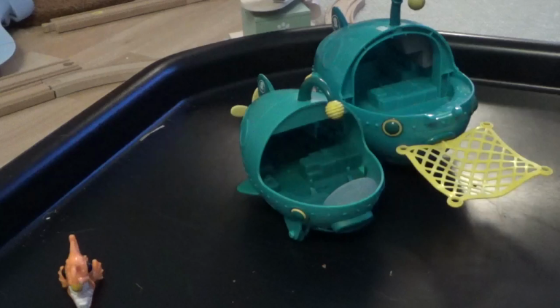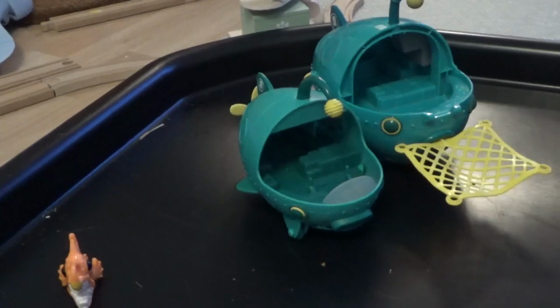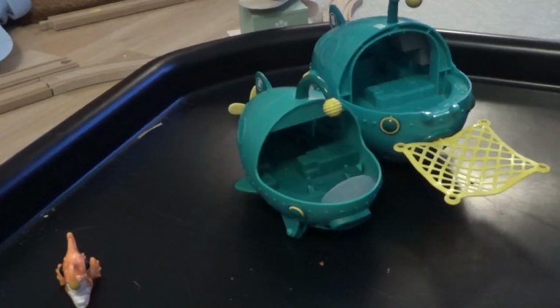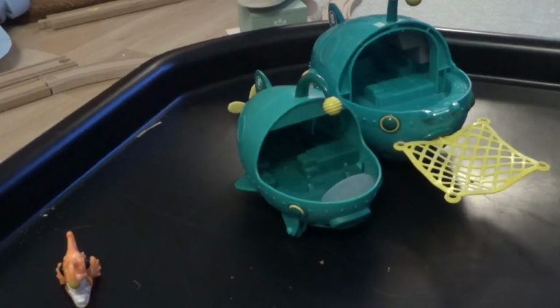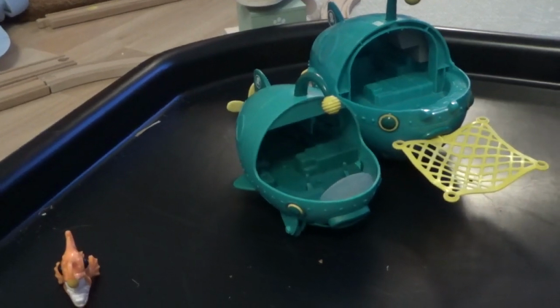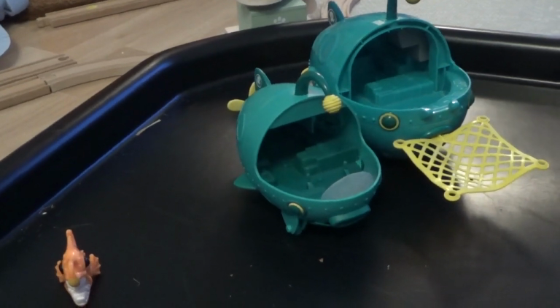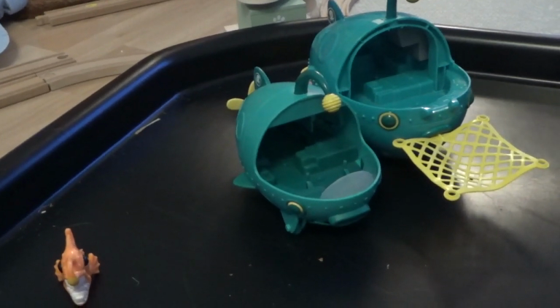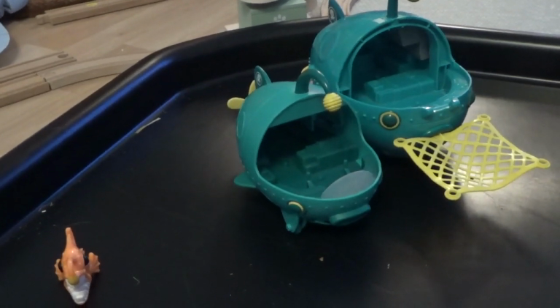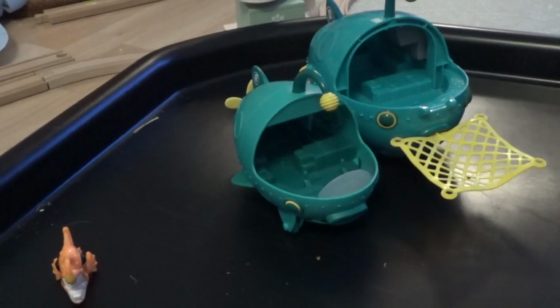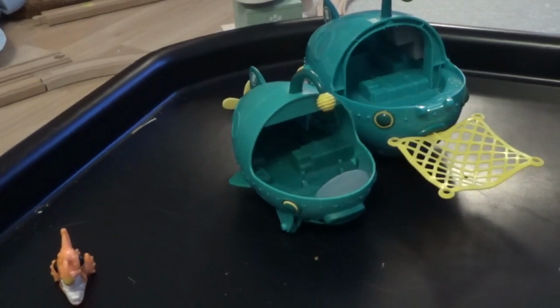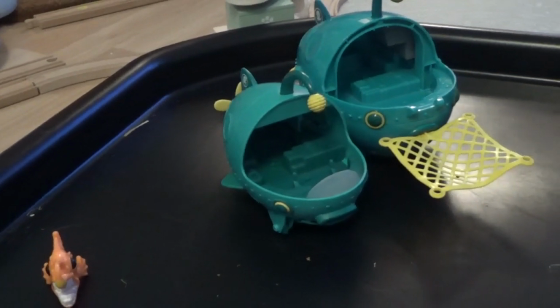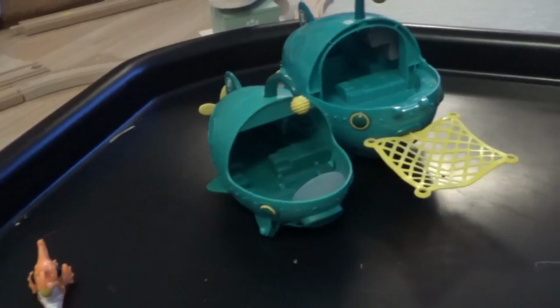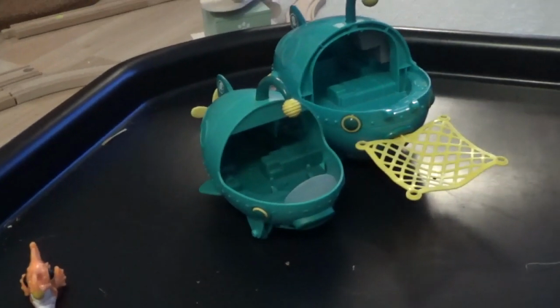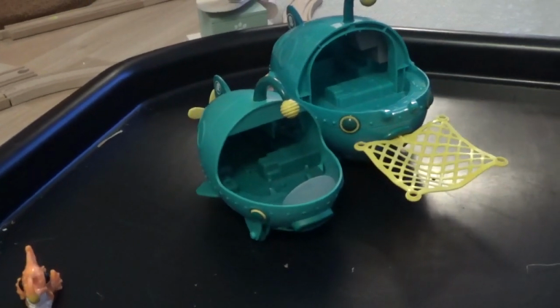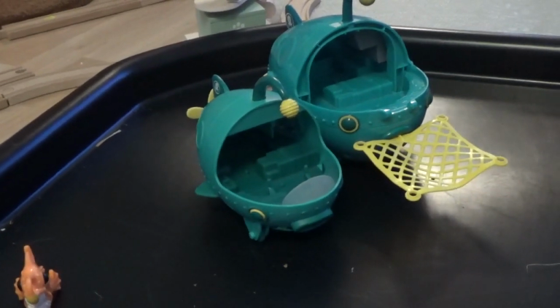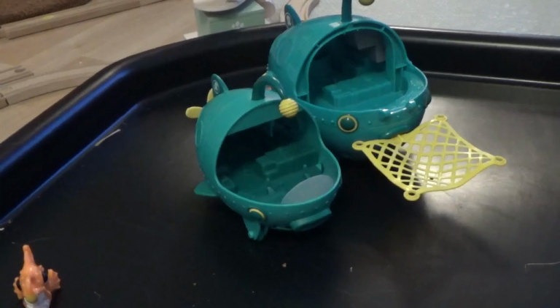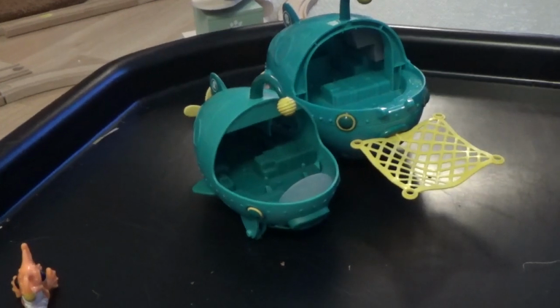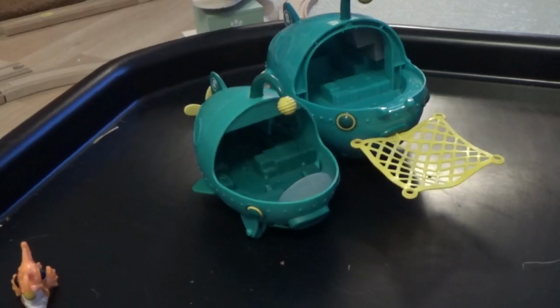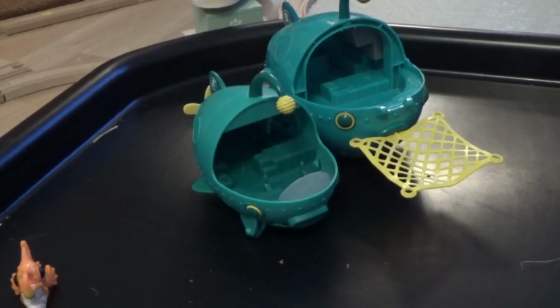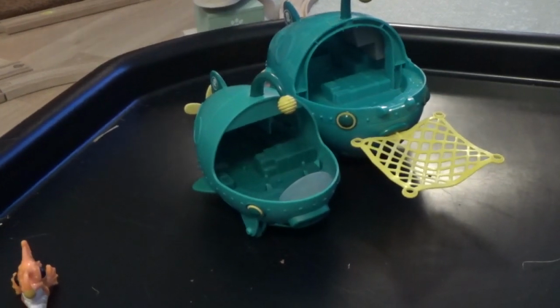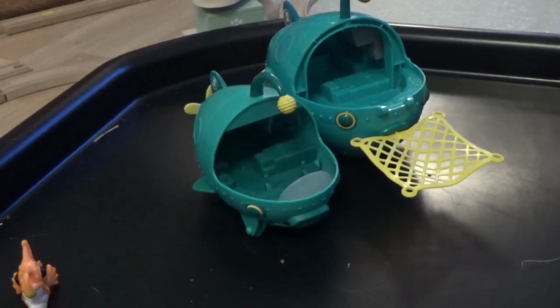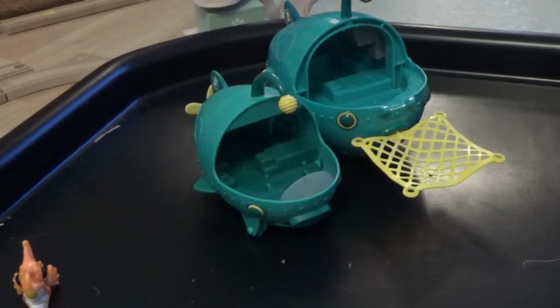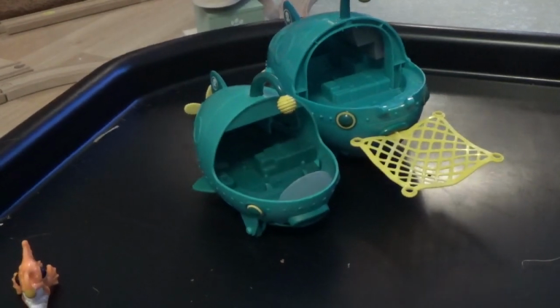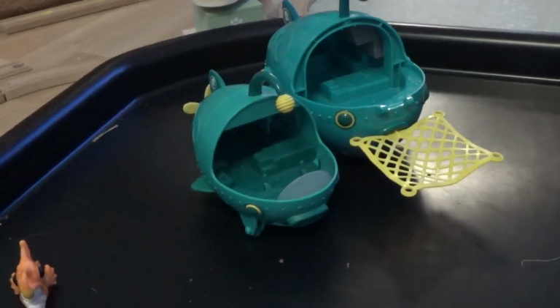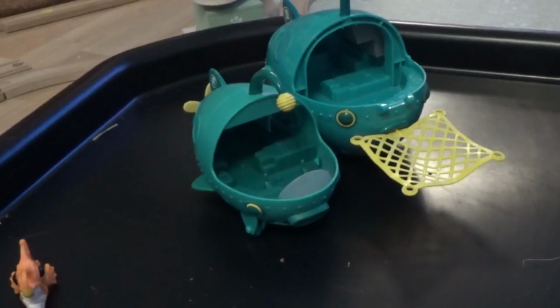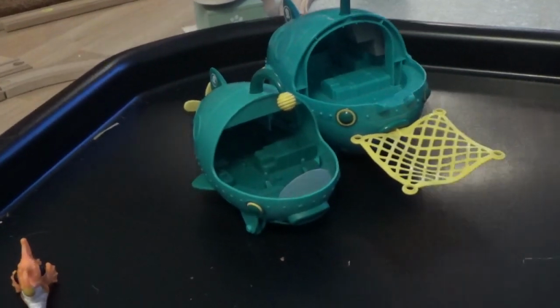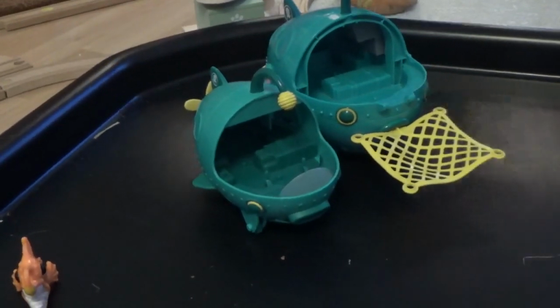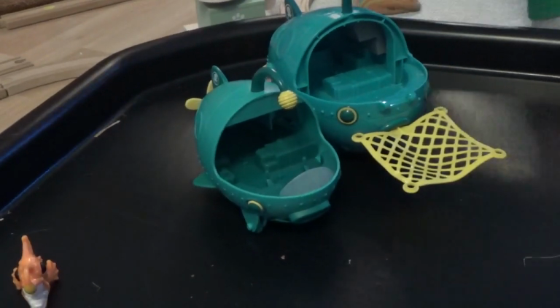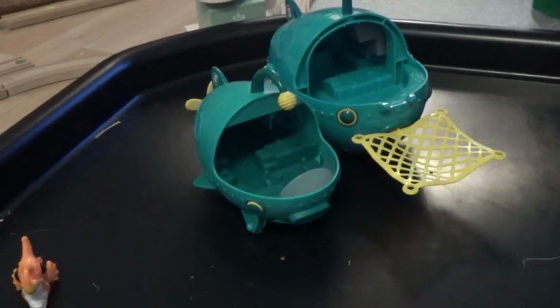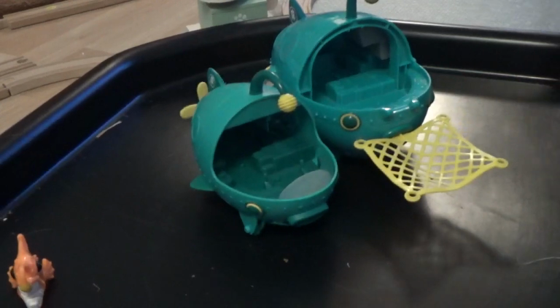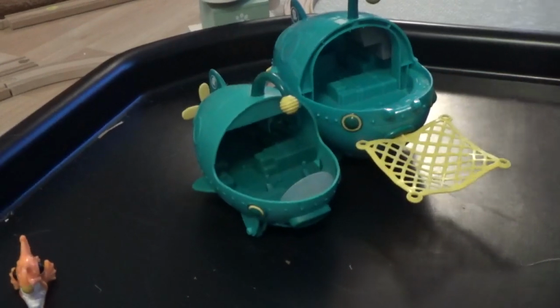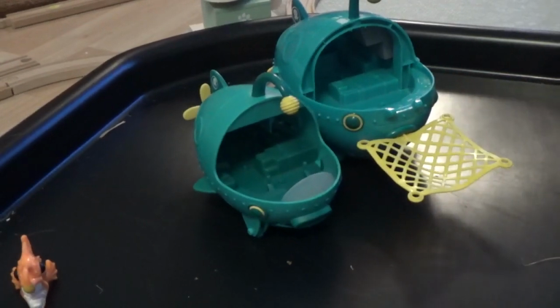The gup A is Captain Barnacle's favourite gup and it's based on an anglerfish, and its top speed is 70 miles per hour.